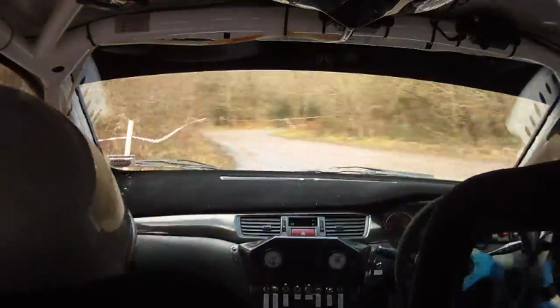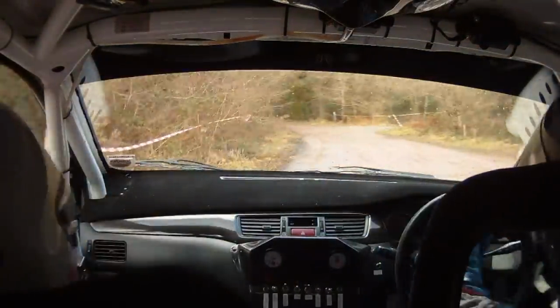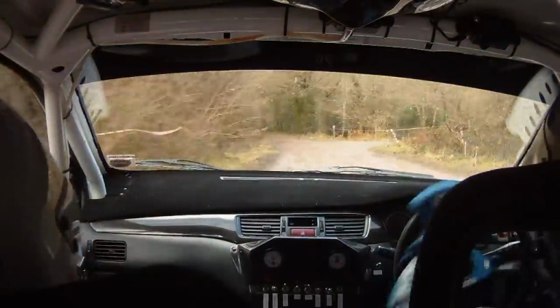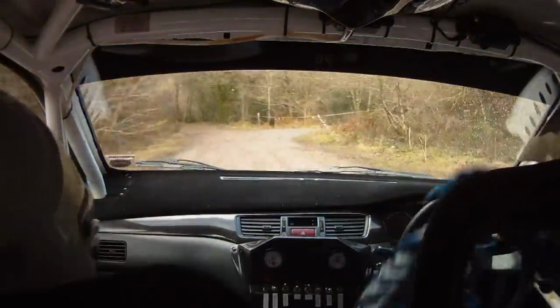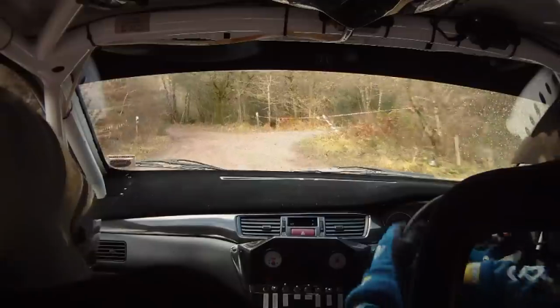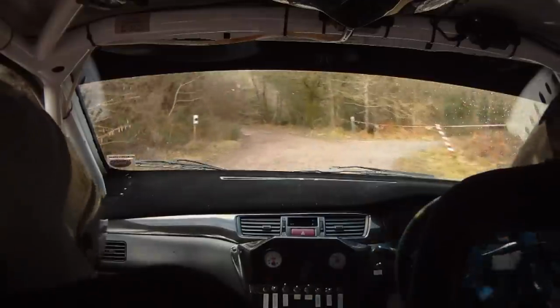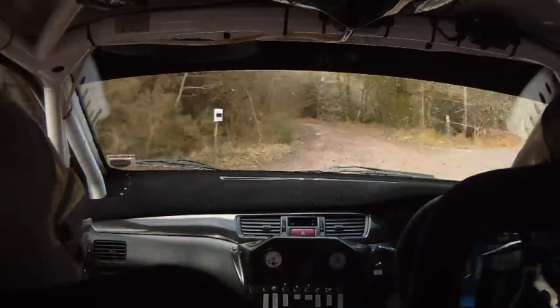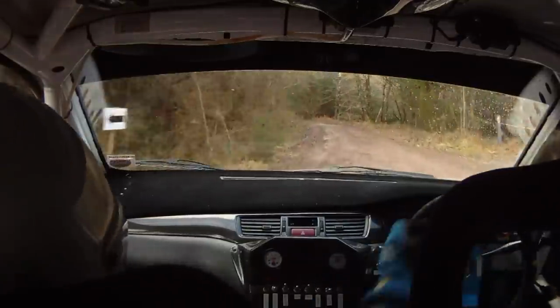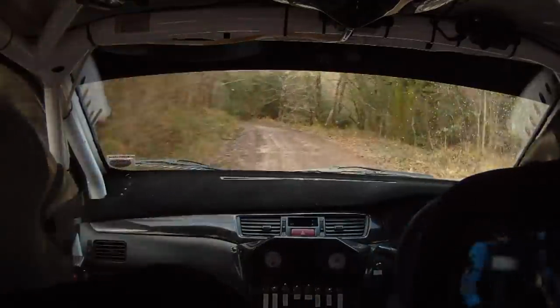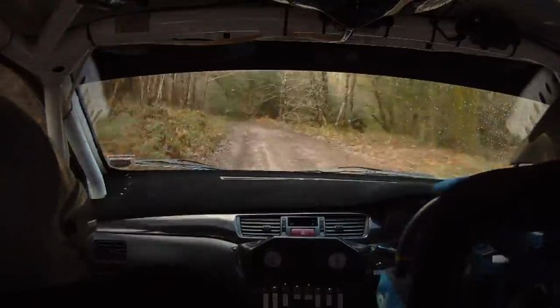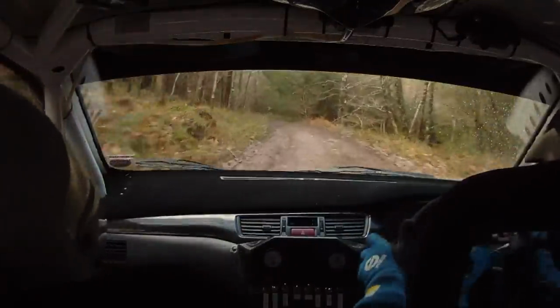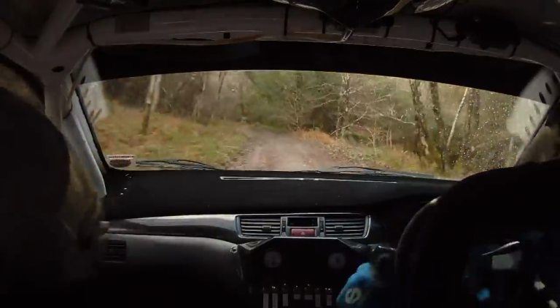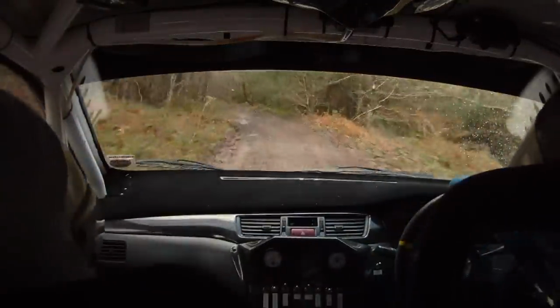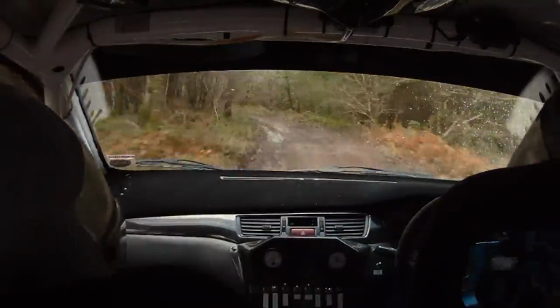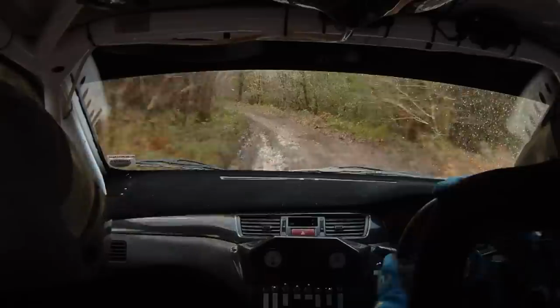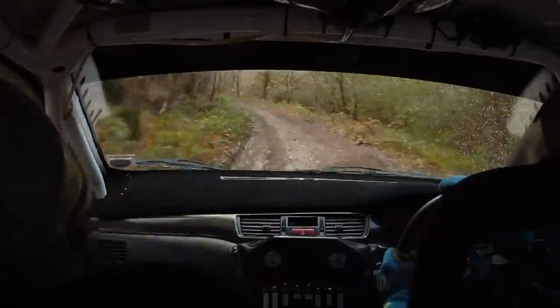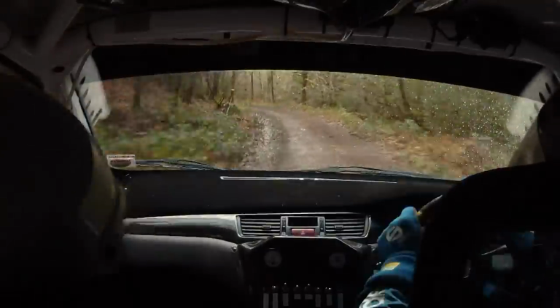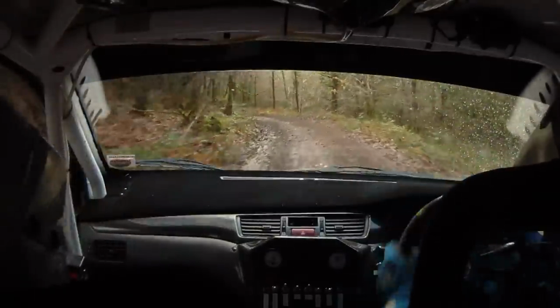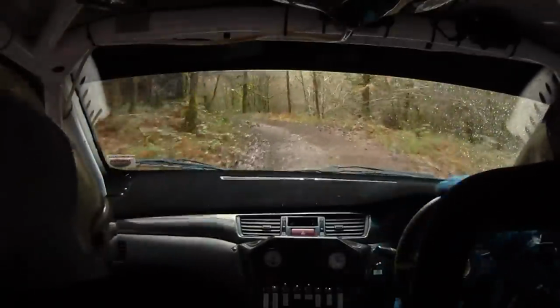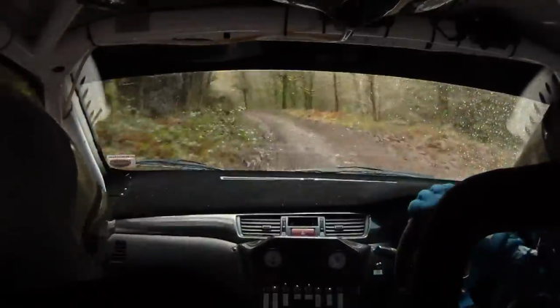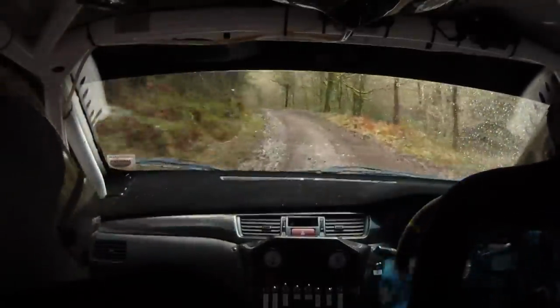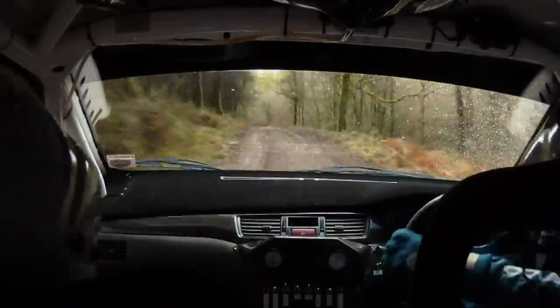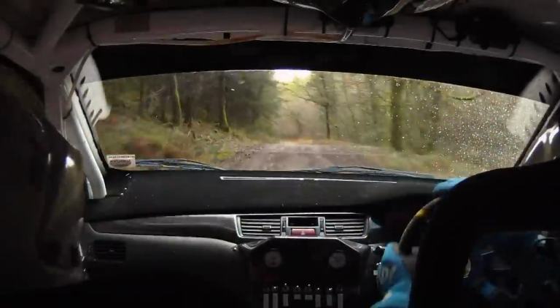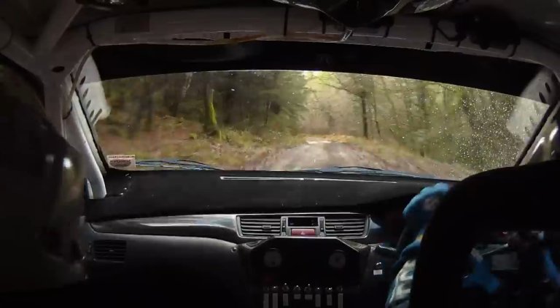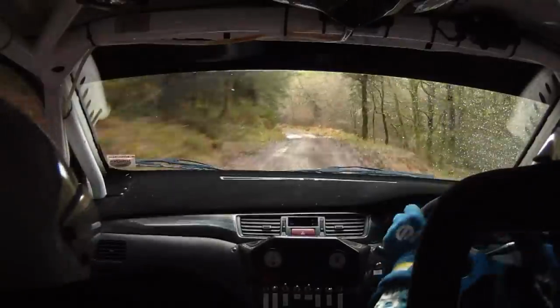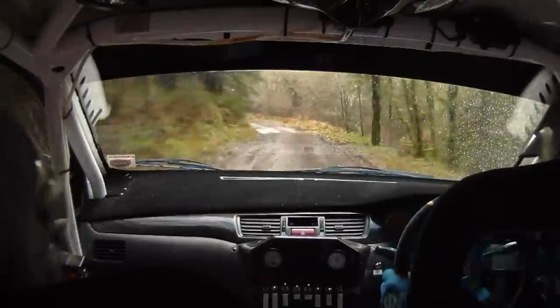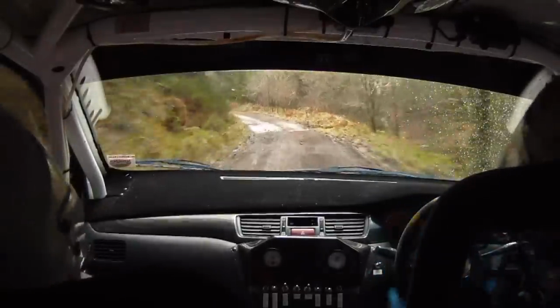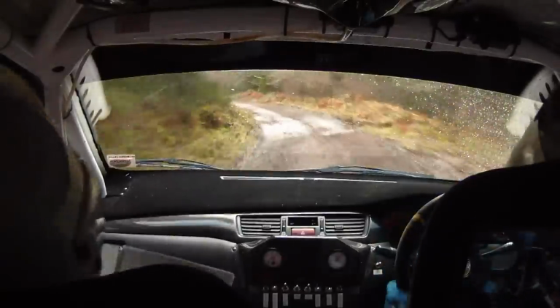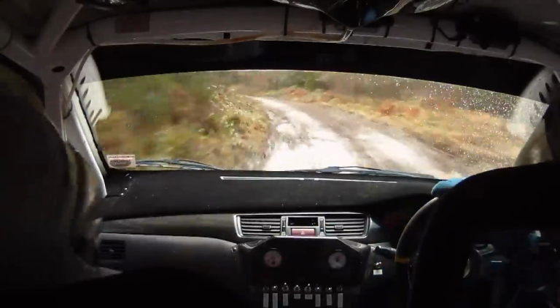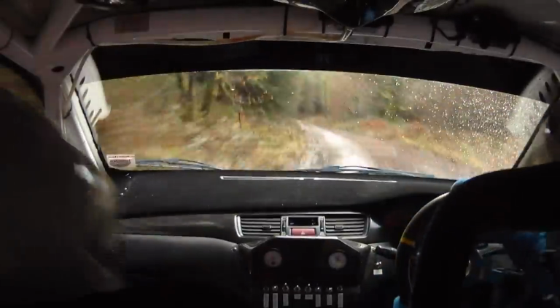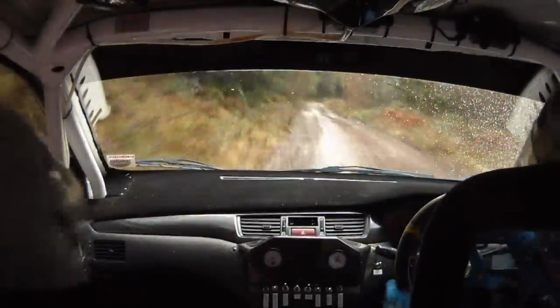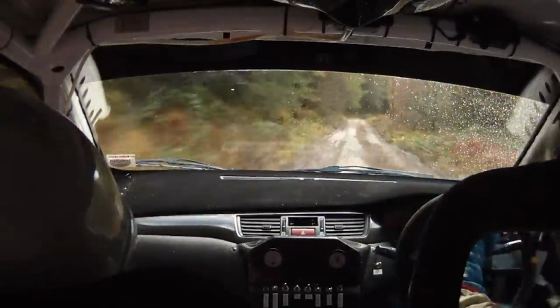And flat 2 left through the junction, tightens into long 4 left plus camber. Long 4 left plus camber, 40. 4 left again, 40. Long 2 right.